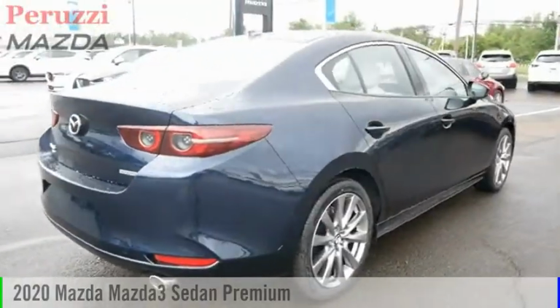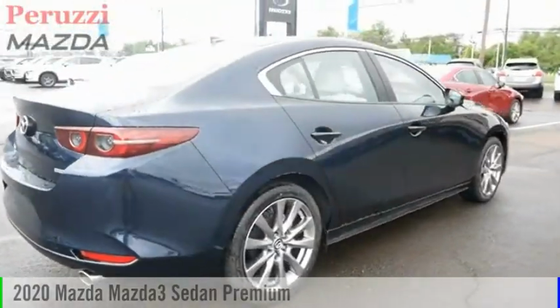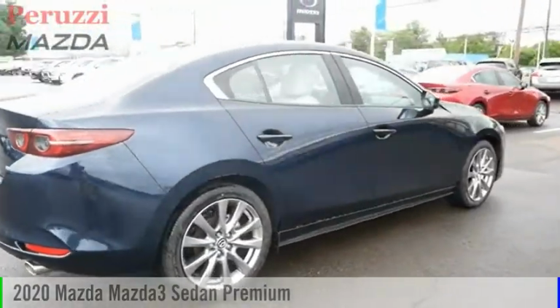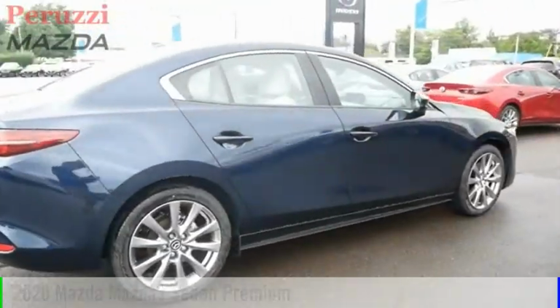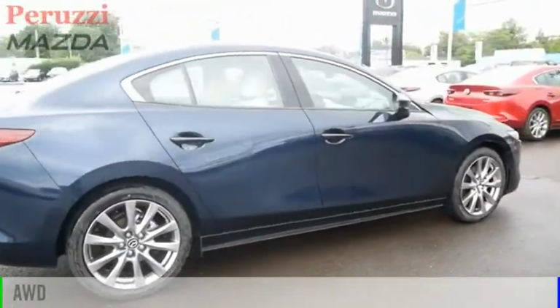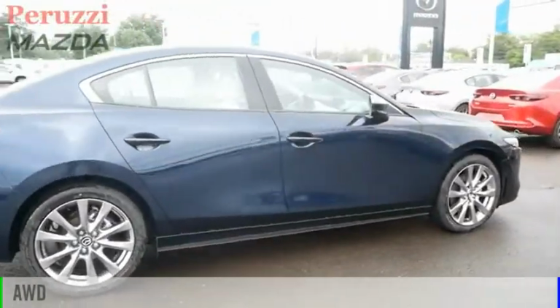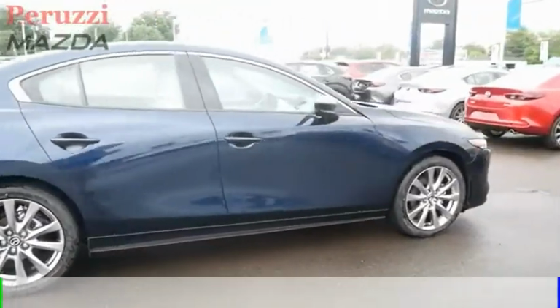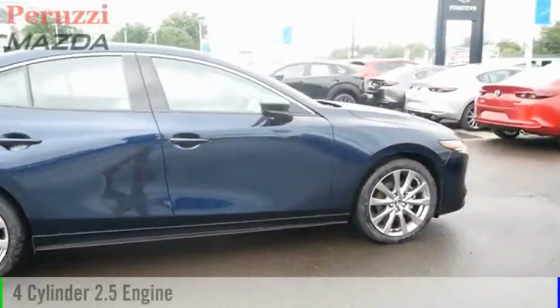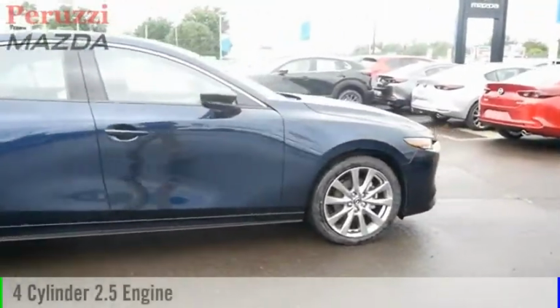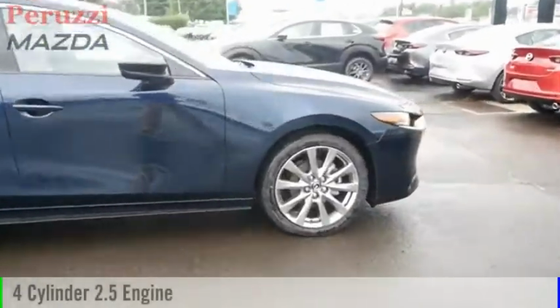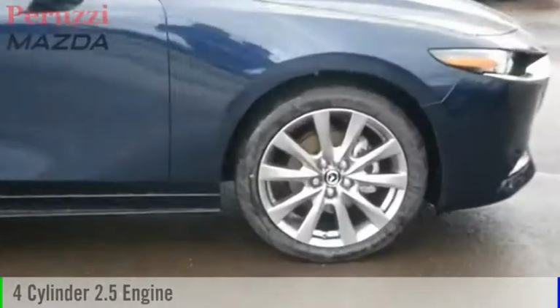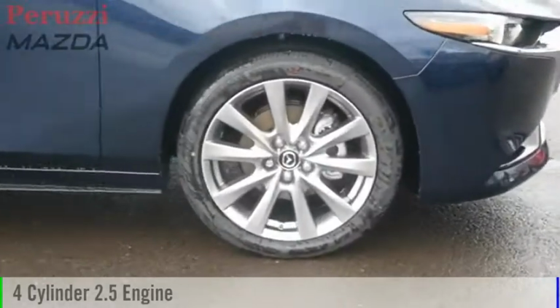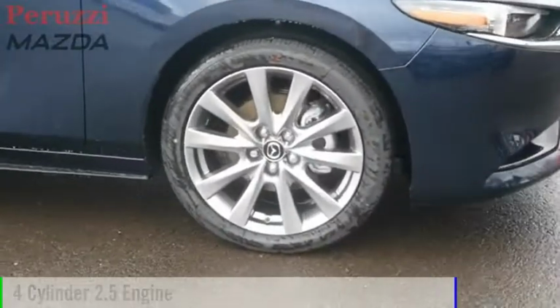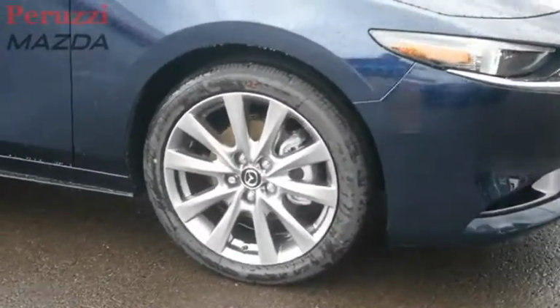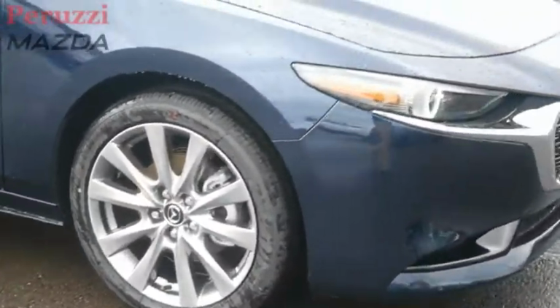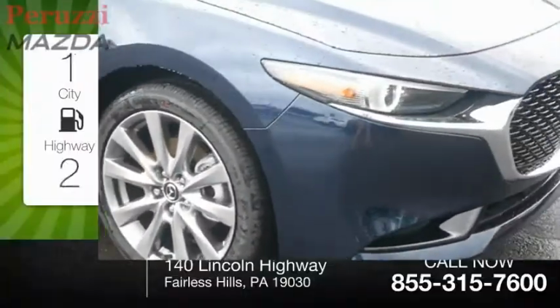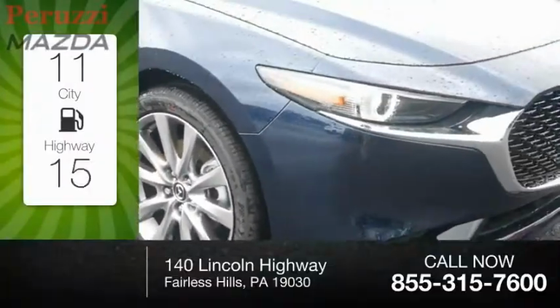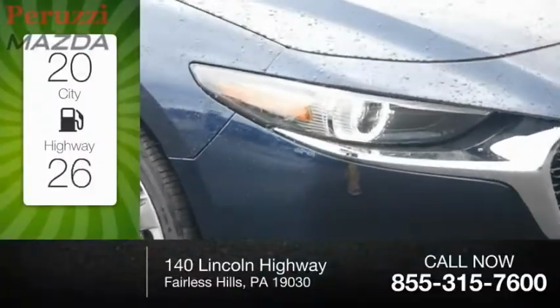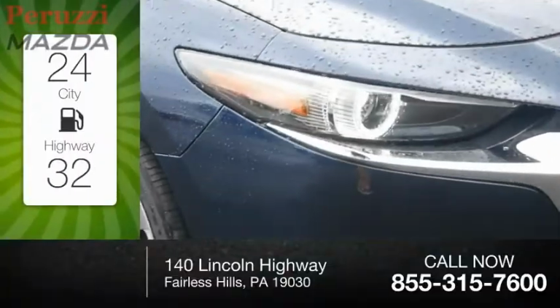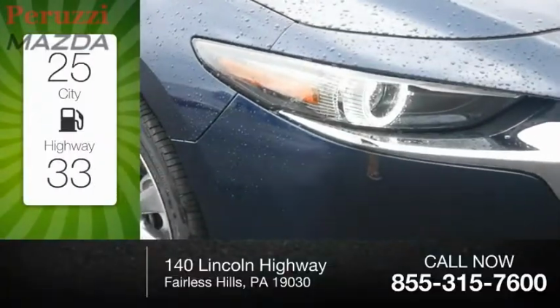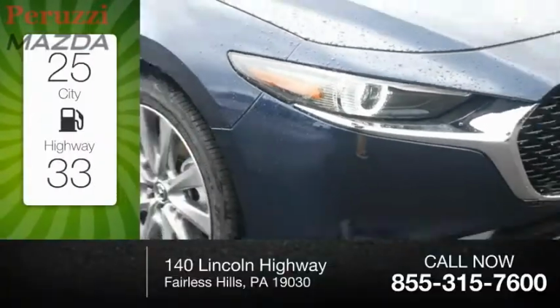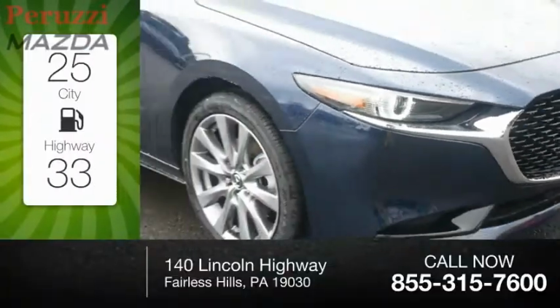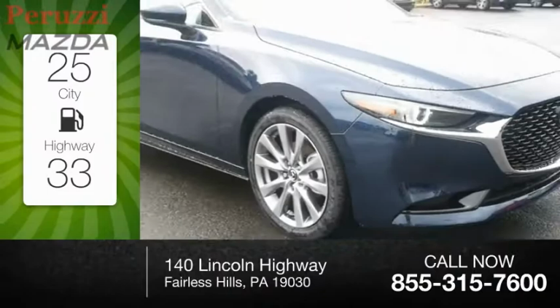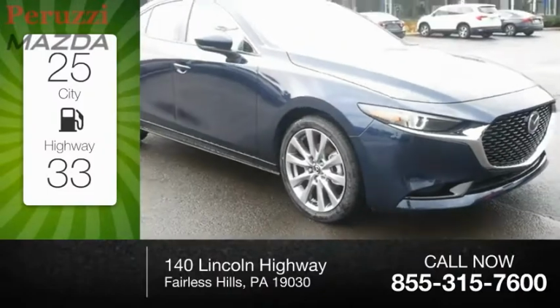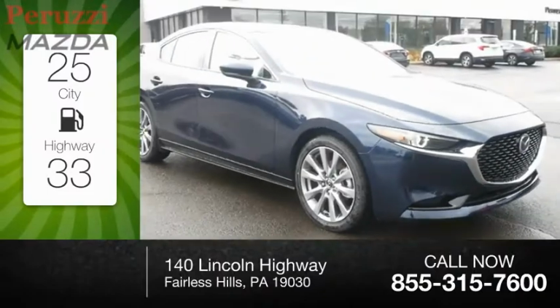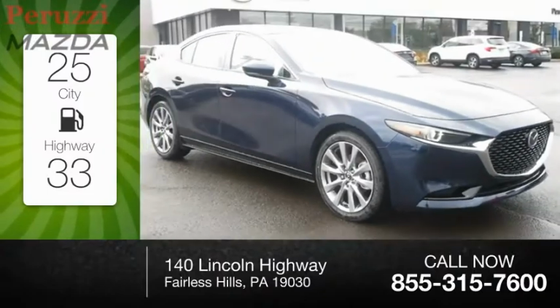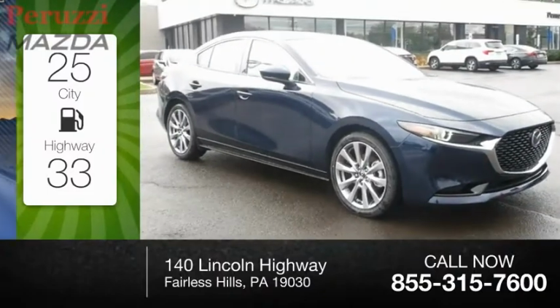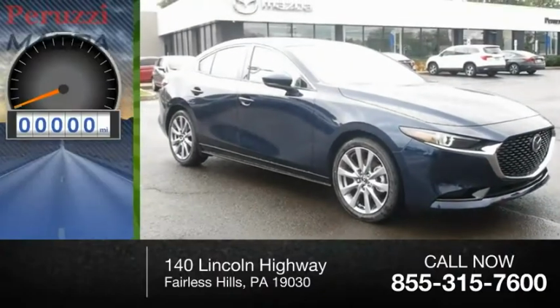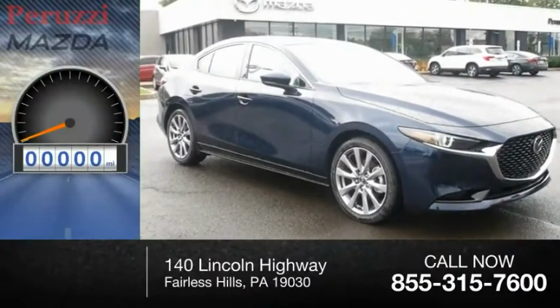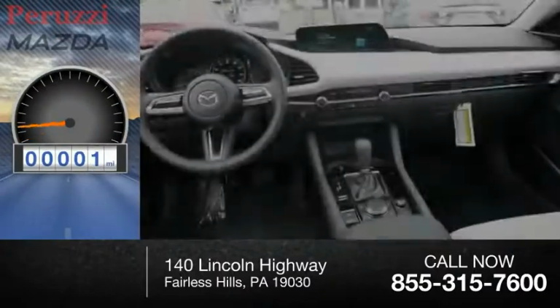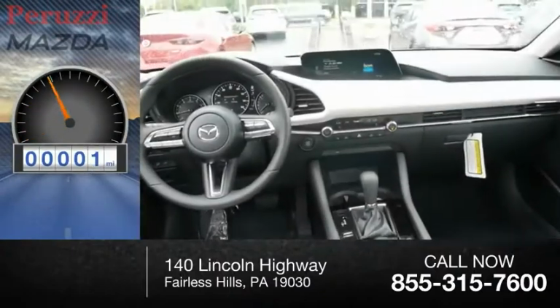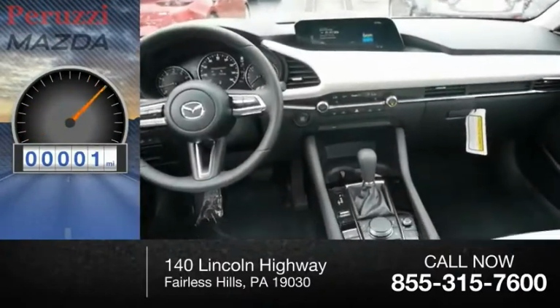This vehicle is powered by an all-wheel drive, four-cylinder, 2.5-liter engine. Great fuel efficiency saves you money by requiring fewer trips to the gas station. This vehicle has less than 100 miles.